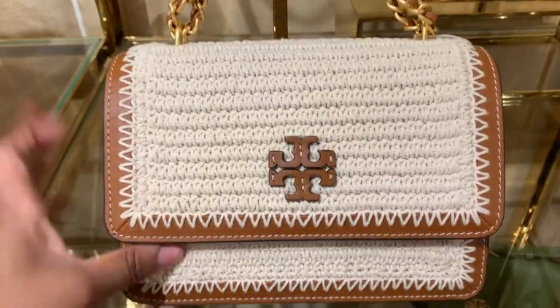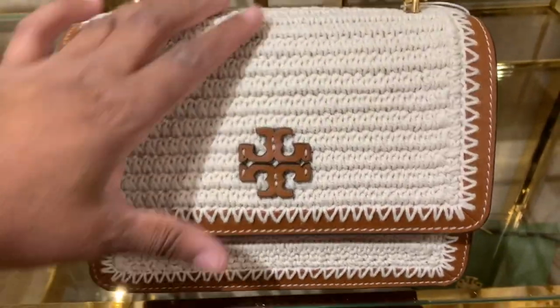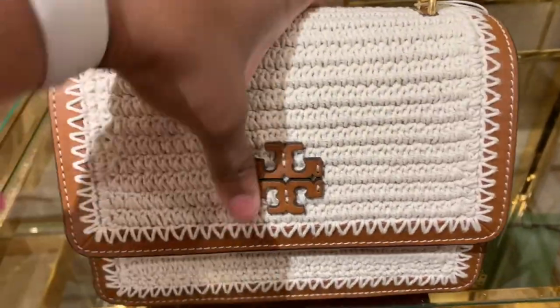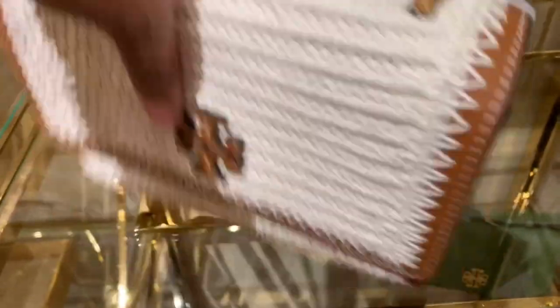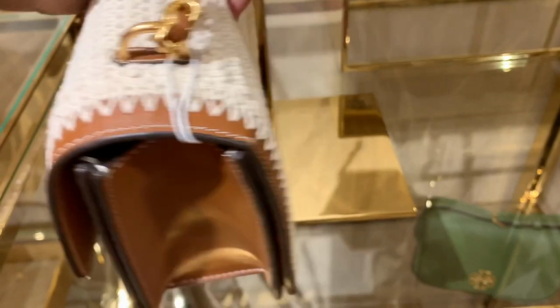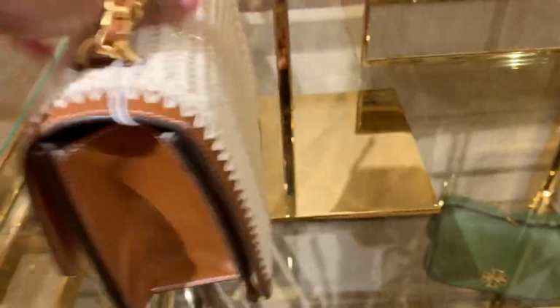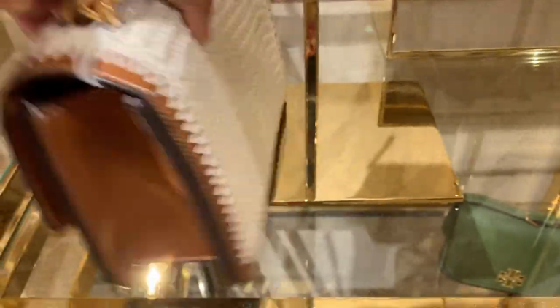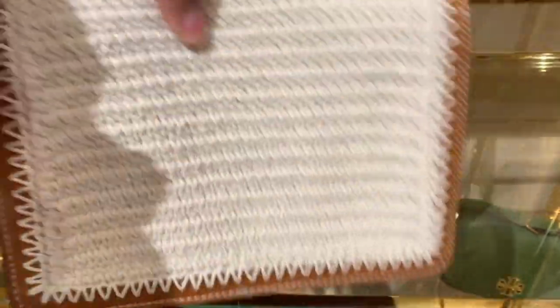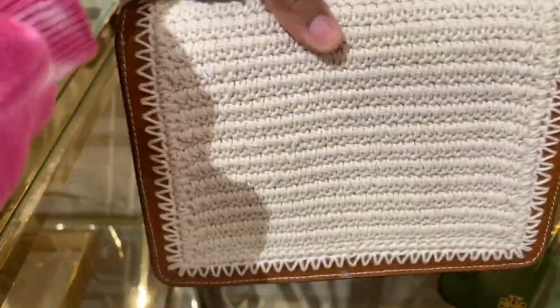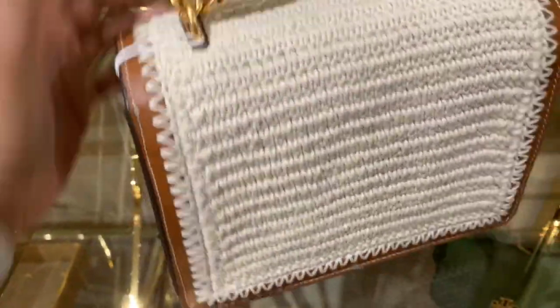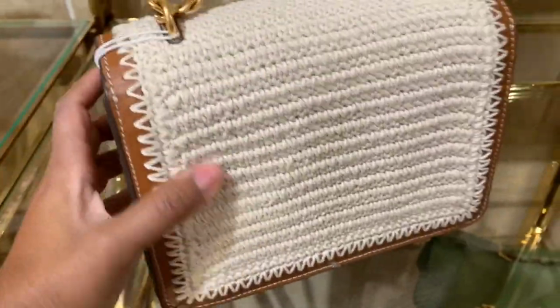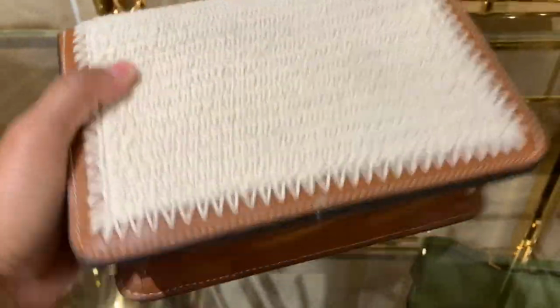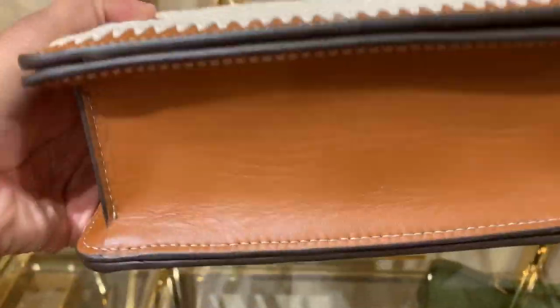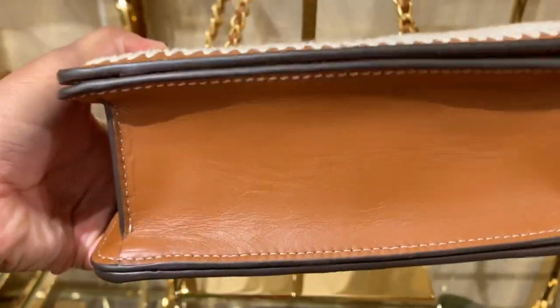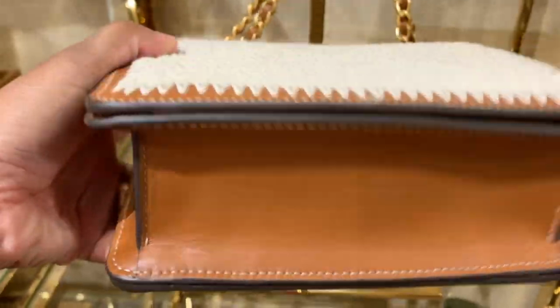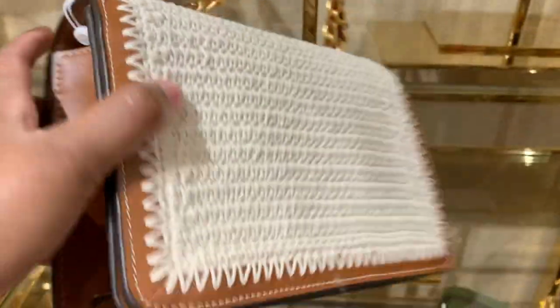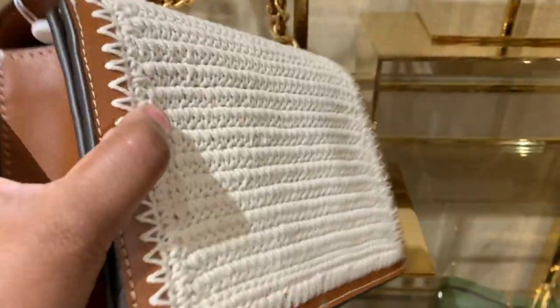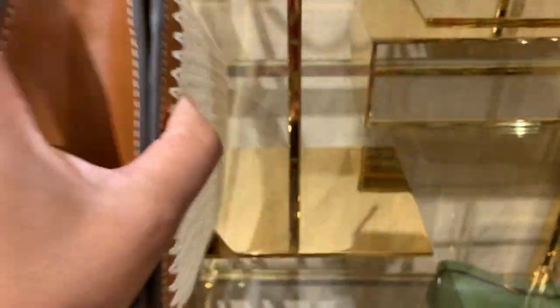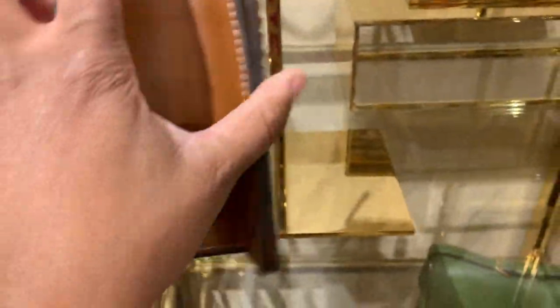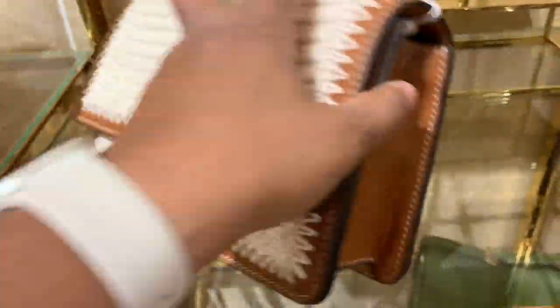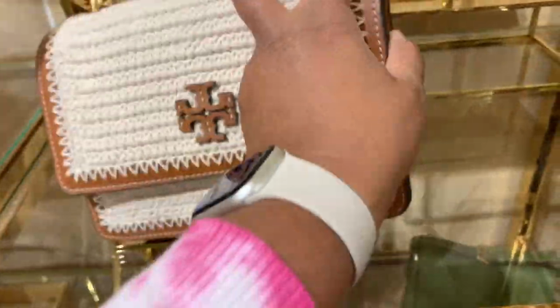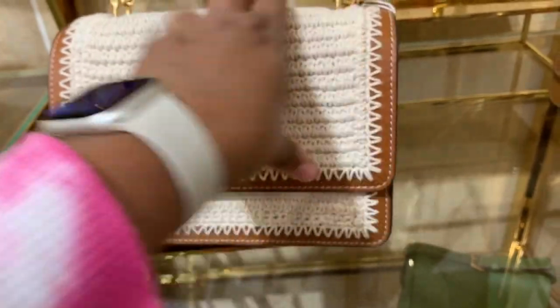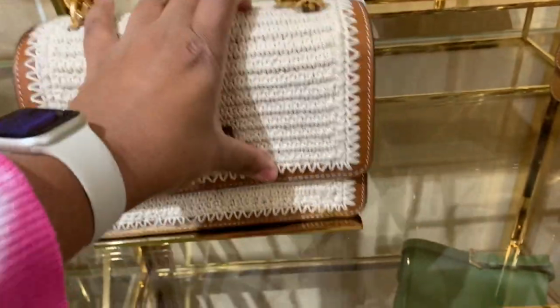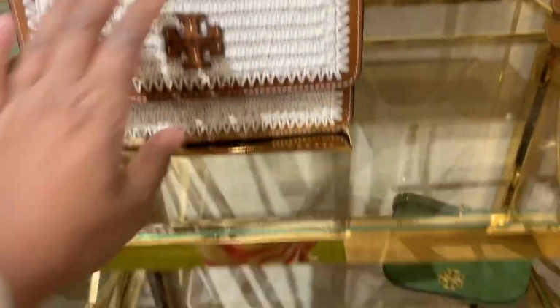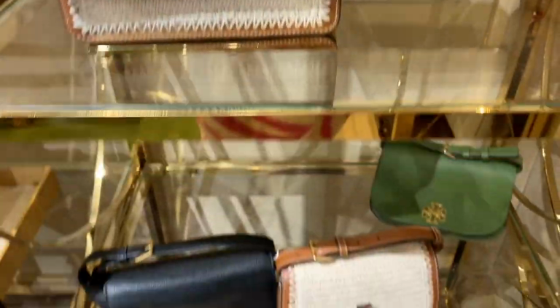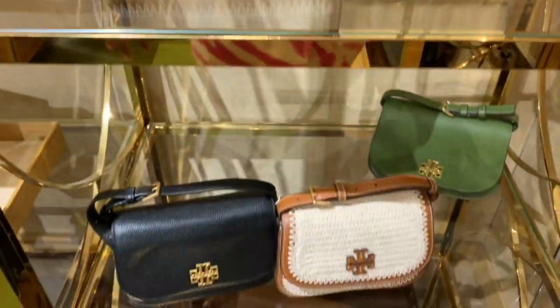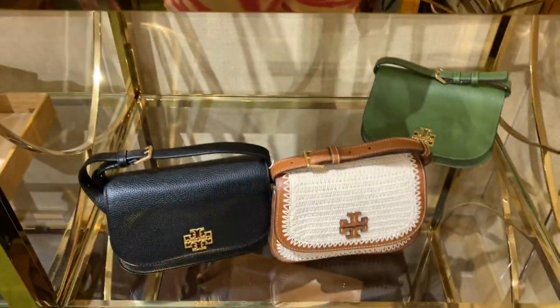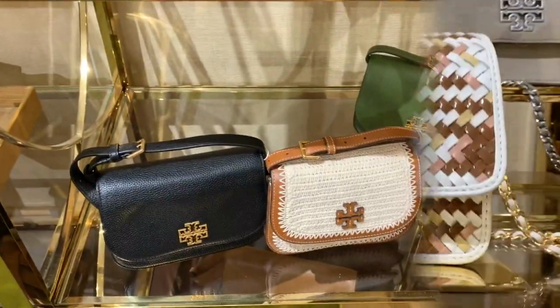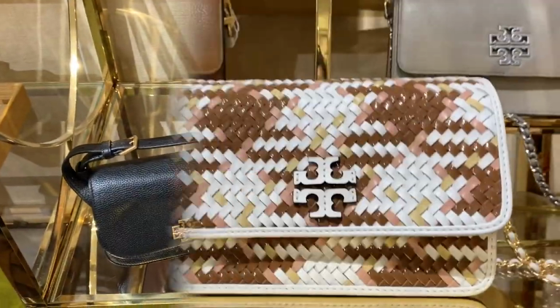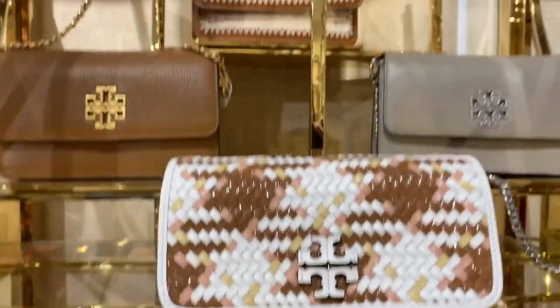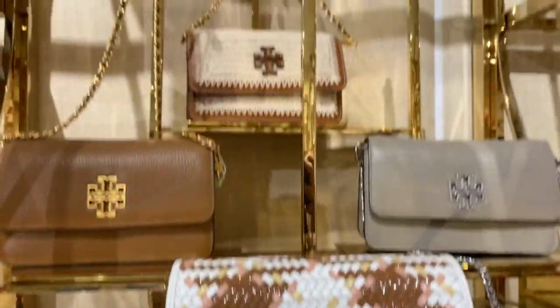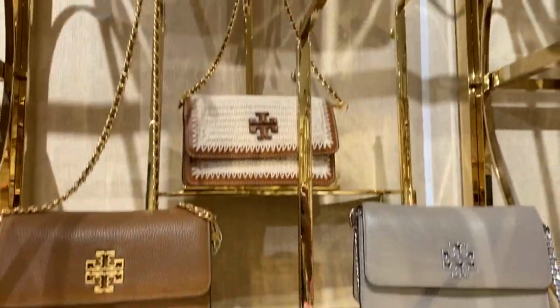Look at these details, you guys. Look at the sewing and the leather. This is a truly high quality bag for summer.